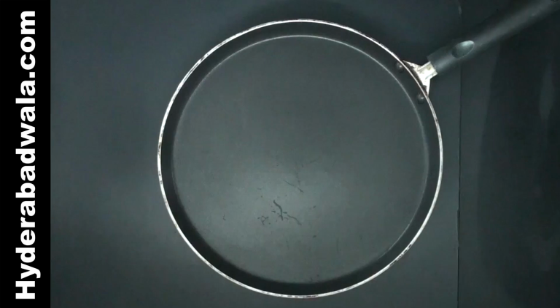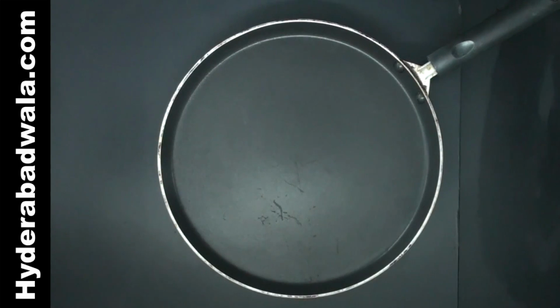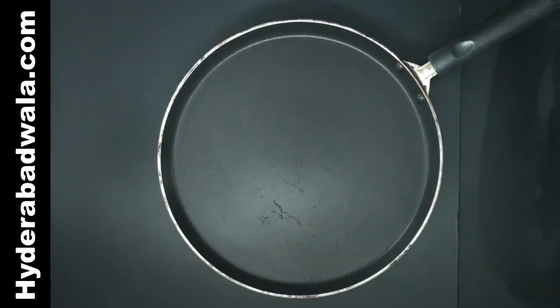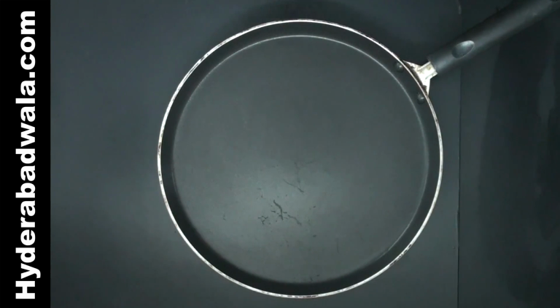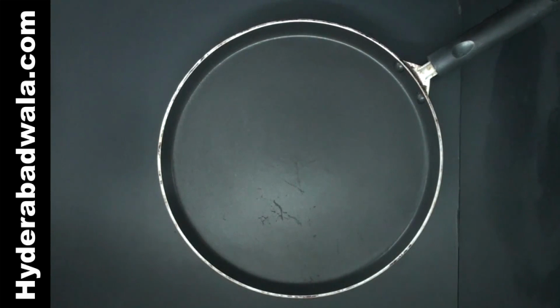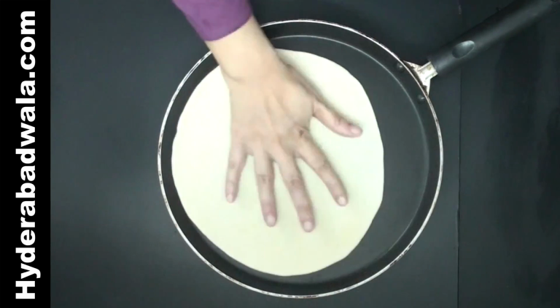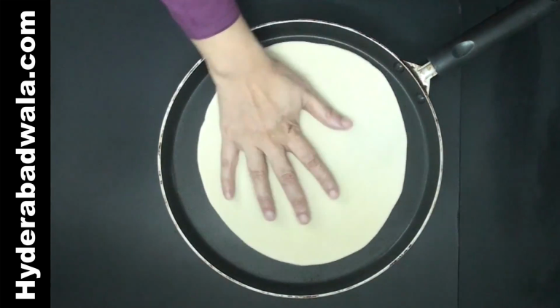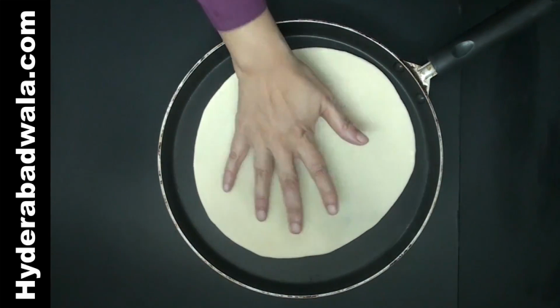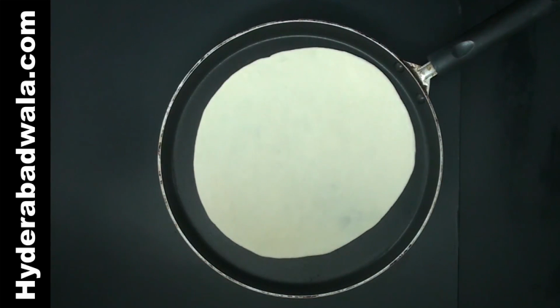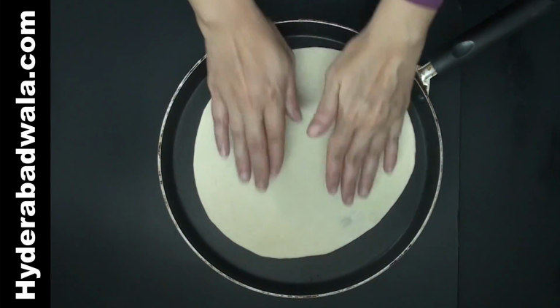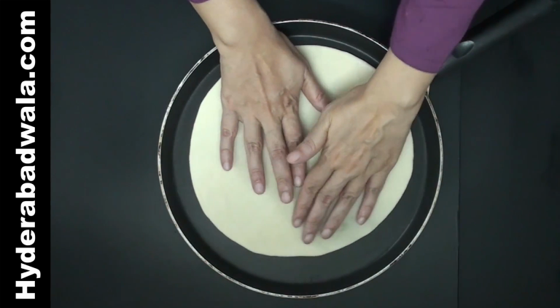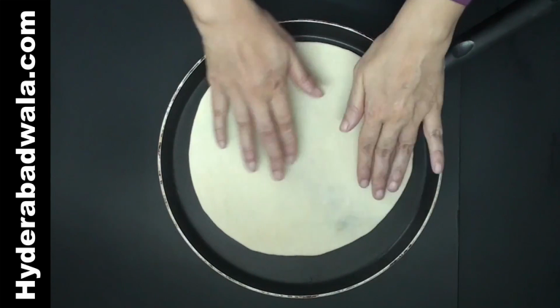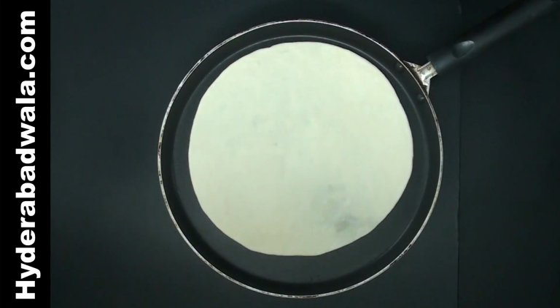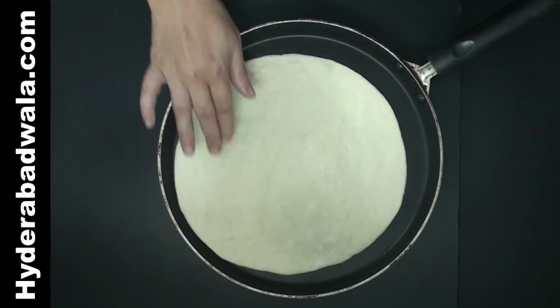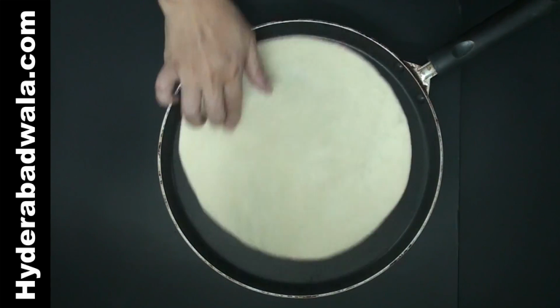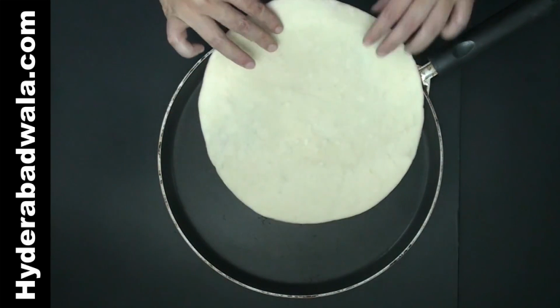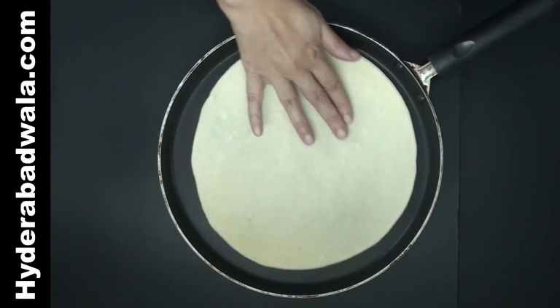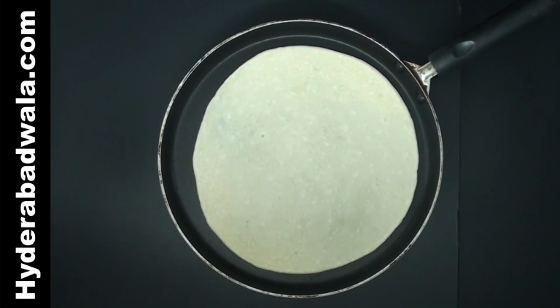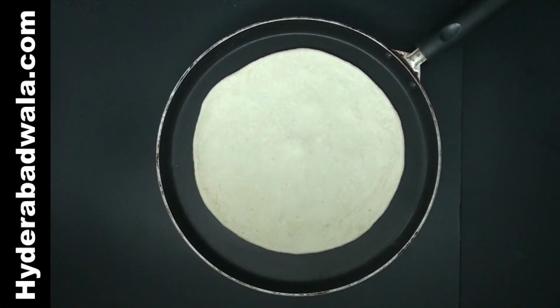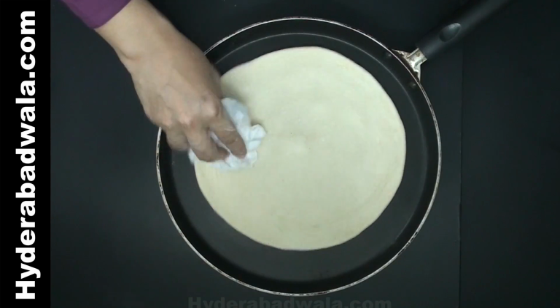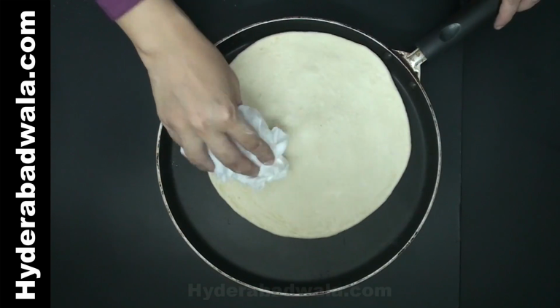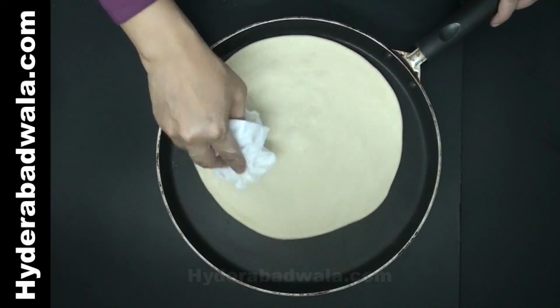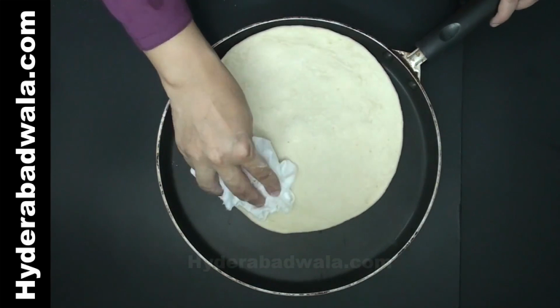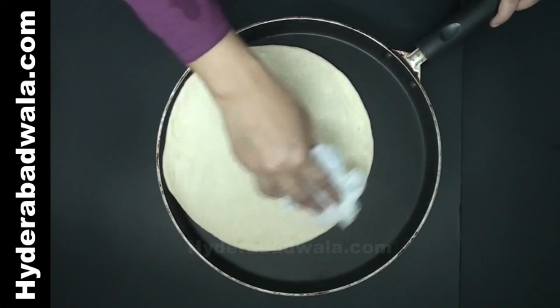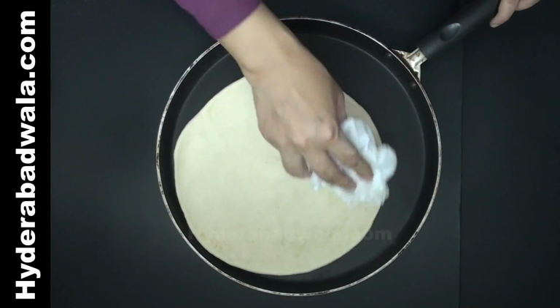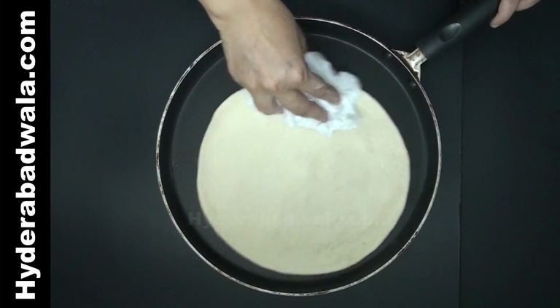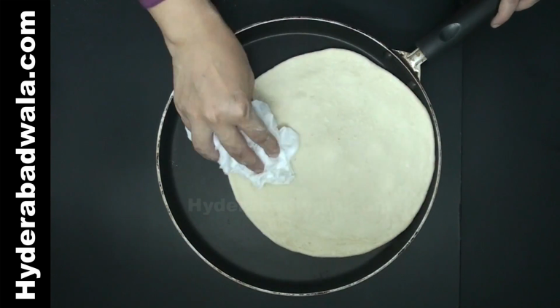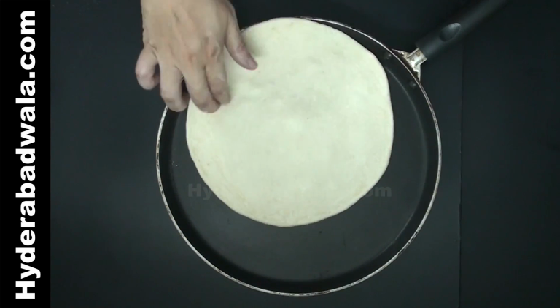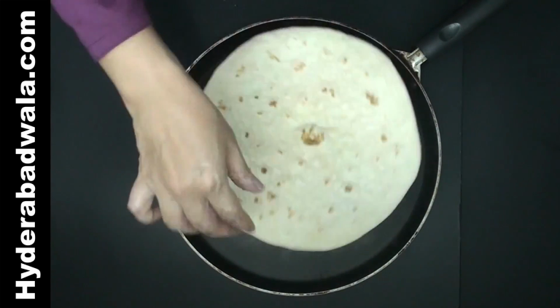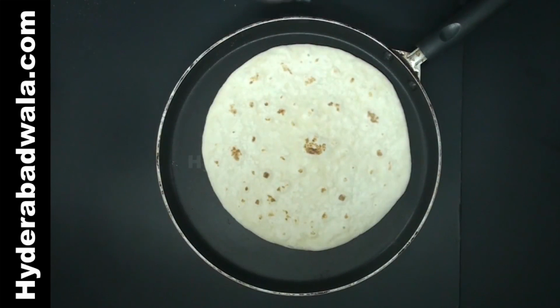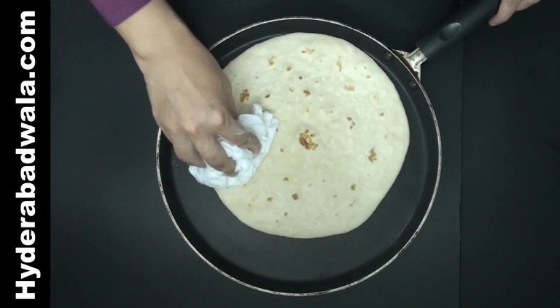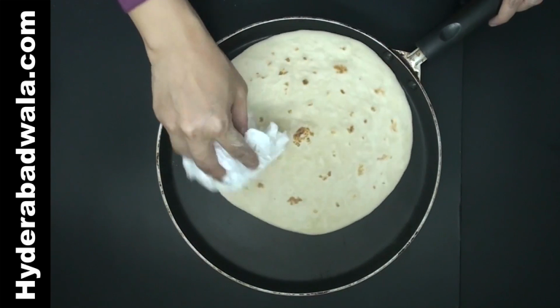Add this bread to a preheated pan. Flip the bread when it is 1/4 cooked. Slightly pressing the bread, roast on all the sides. Flip again and press slightly till it puffs up.